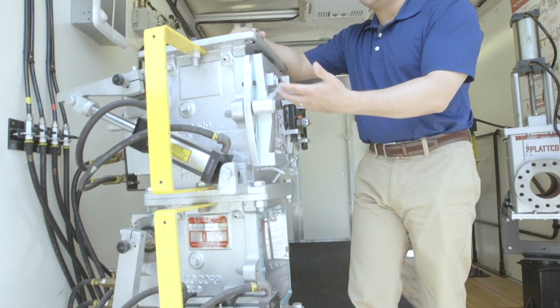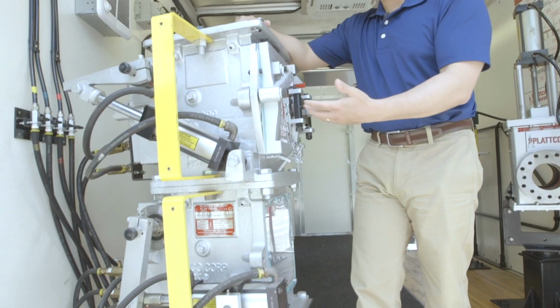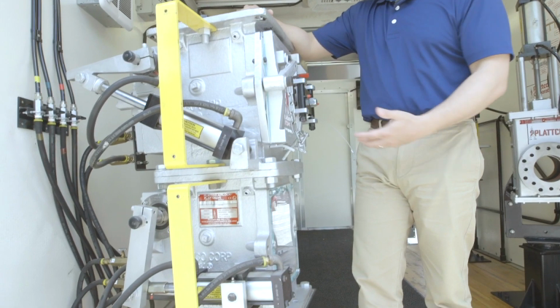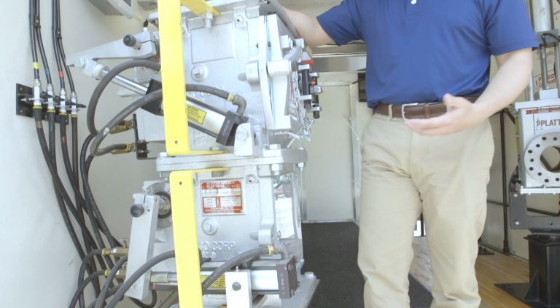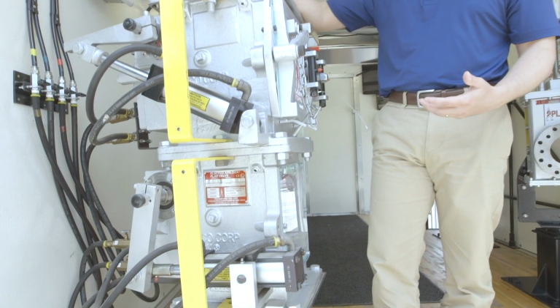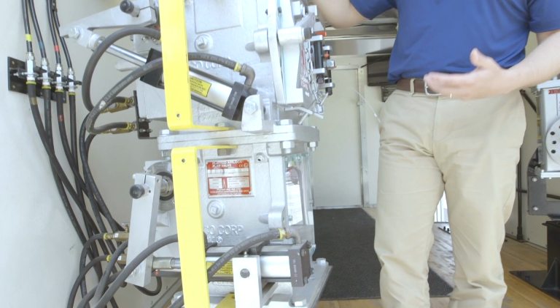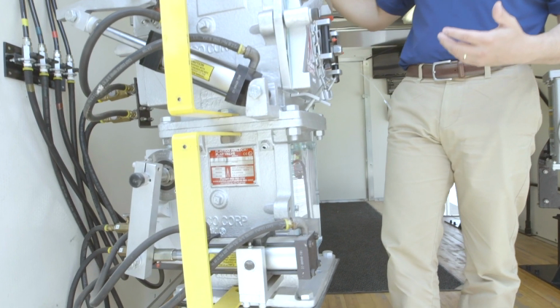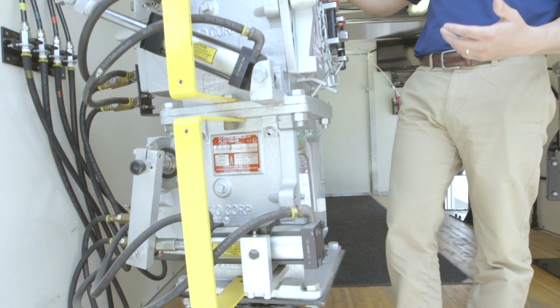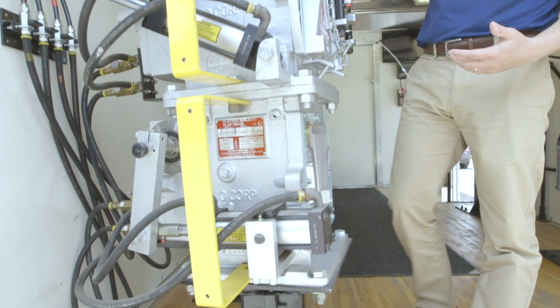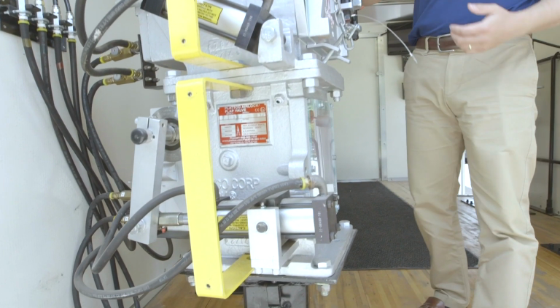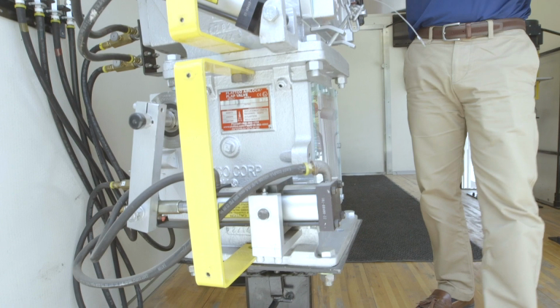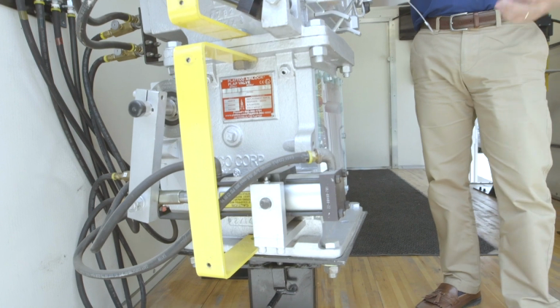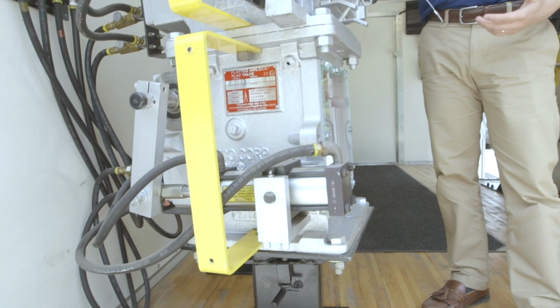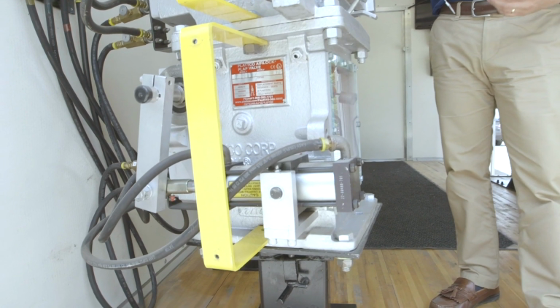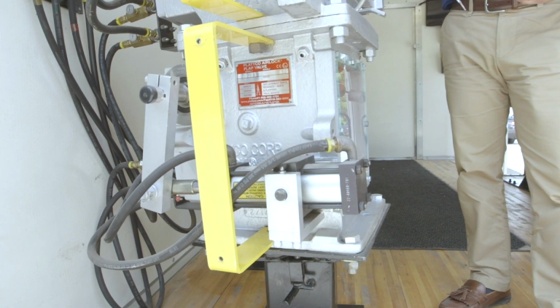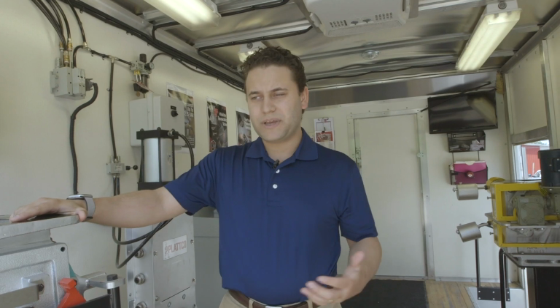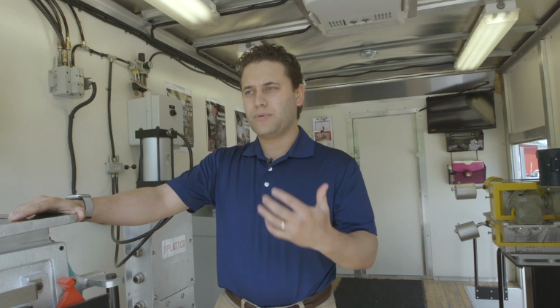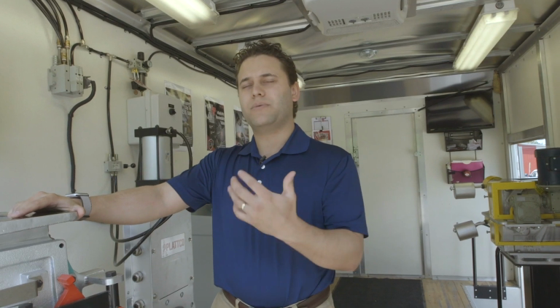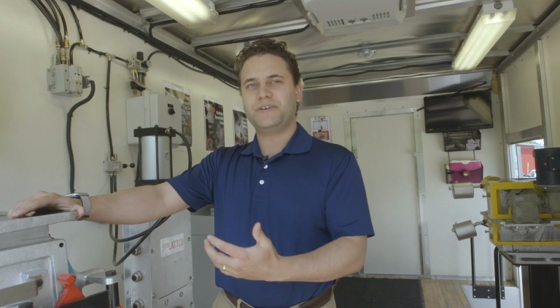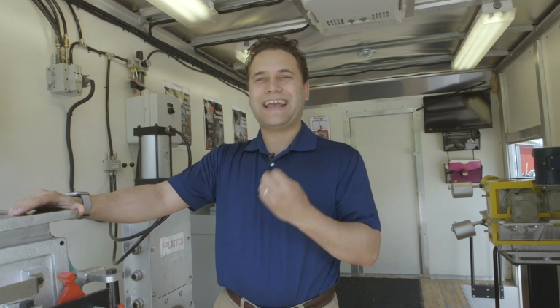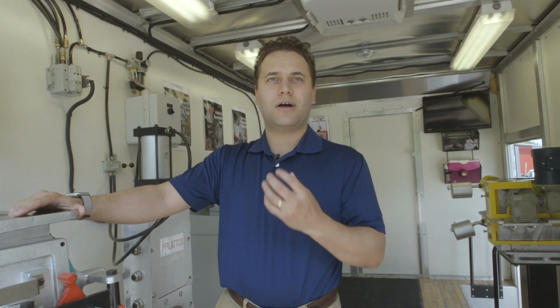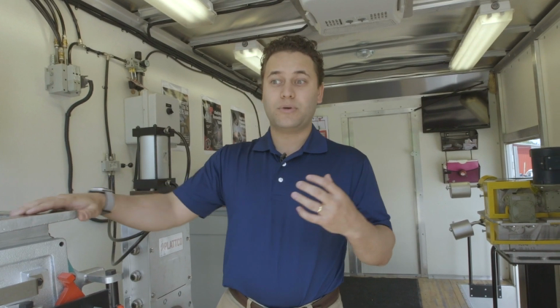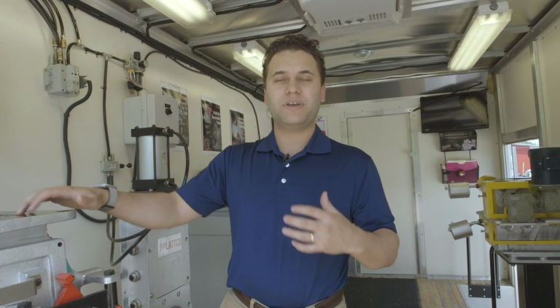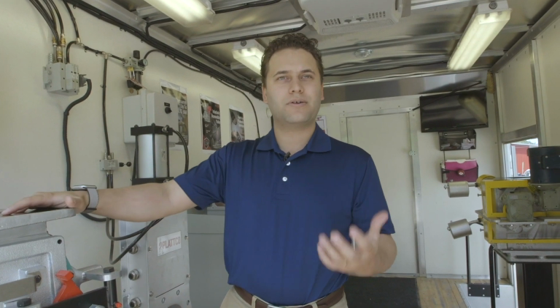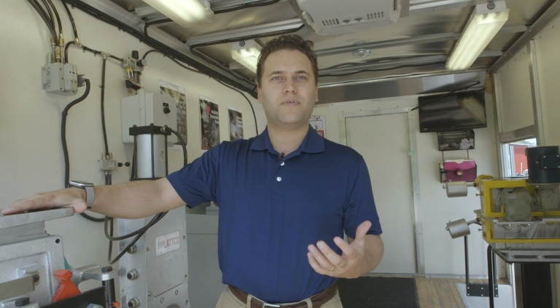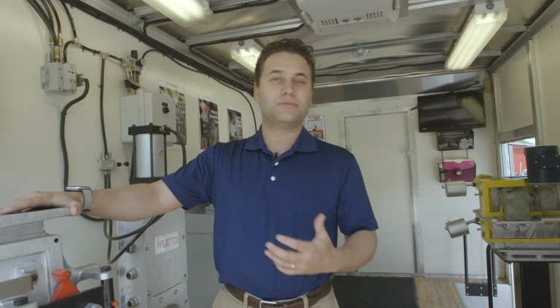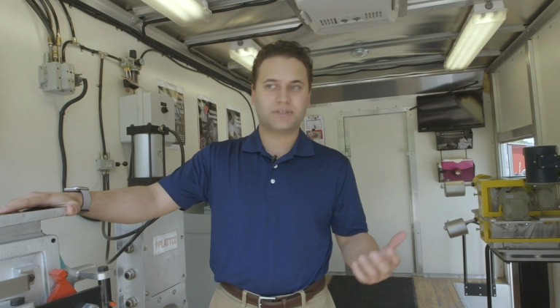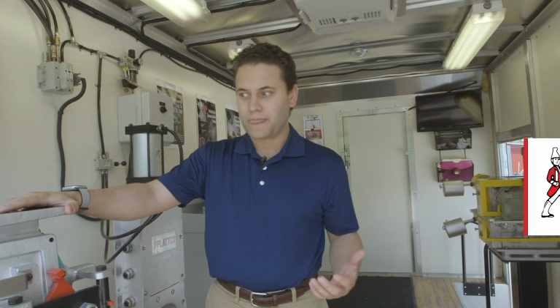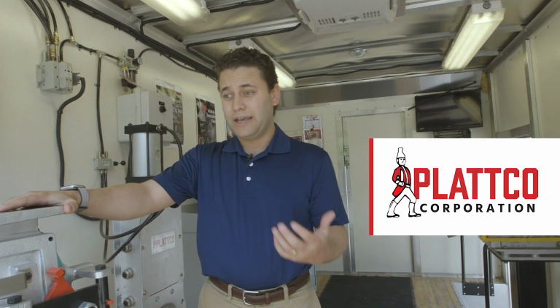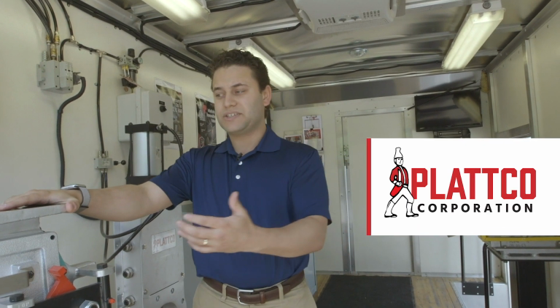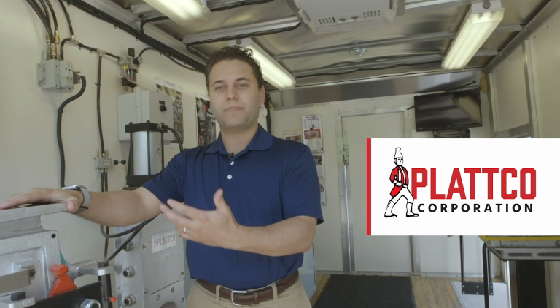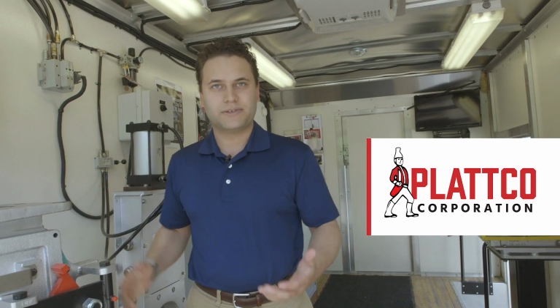The double flap valve was originally invented to replace rotary valves, or to be an alternative to a rotary valve. This means we were trying to achieve an airlock to improve the integrity of our customers' systems, in this case for bag houses.